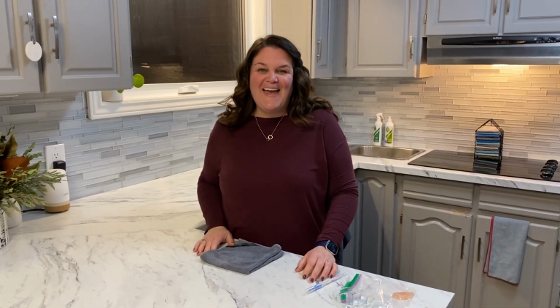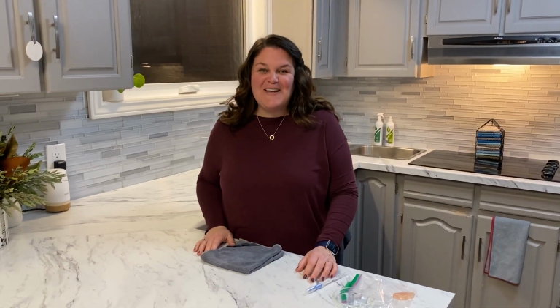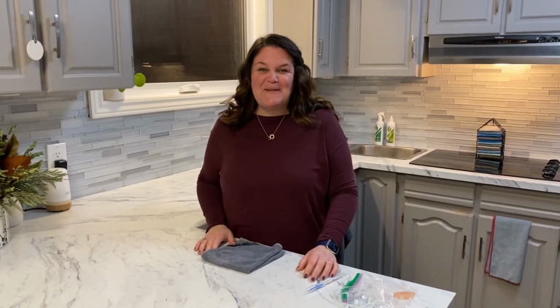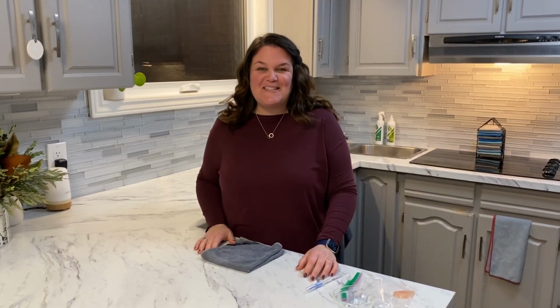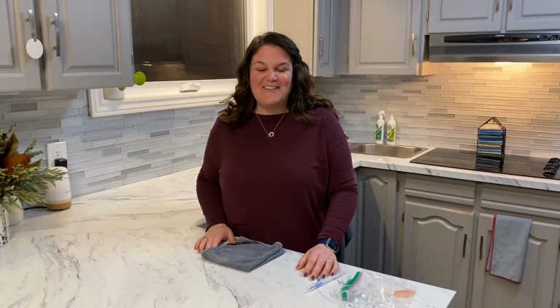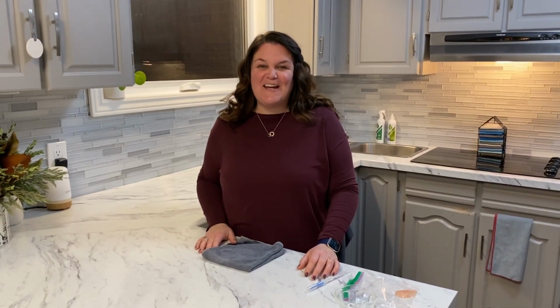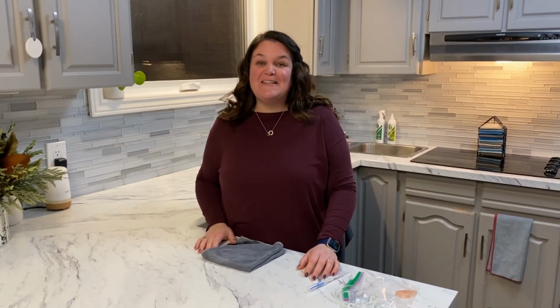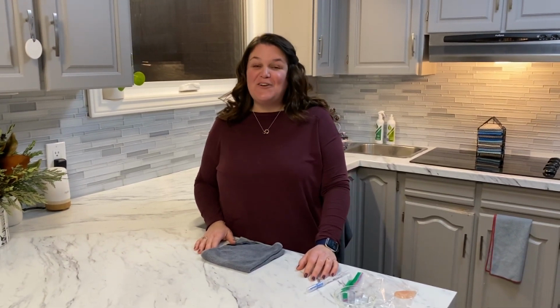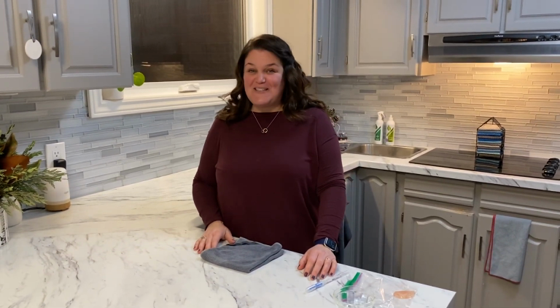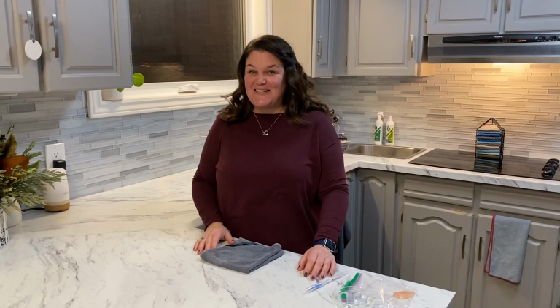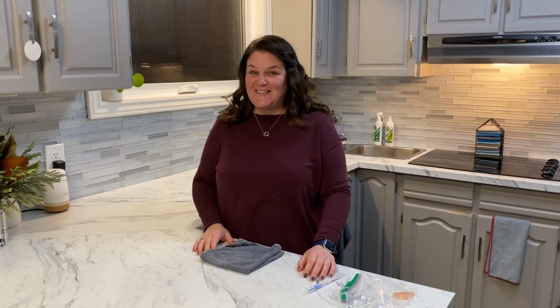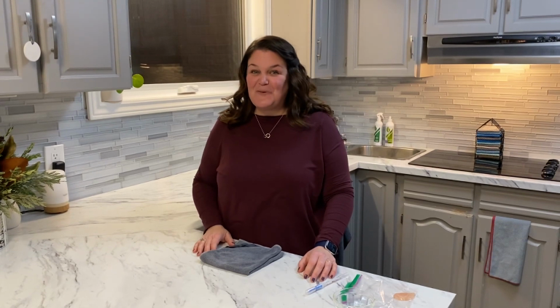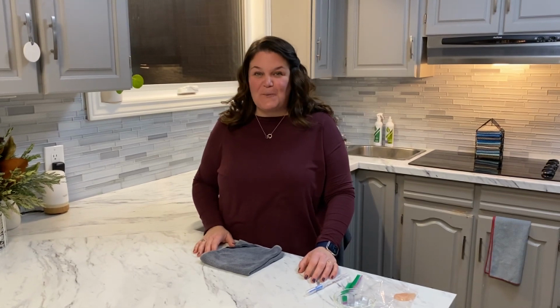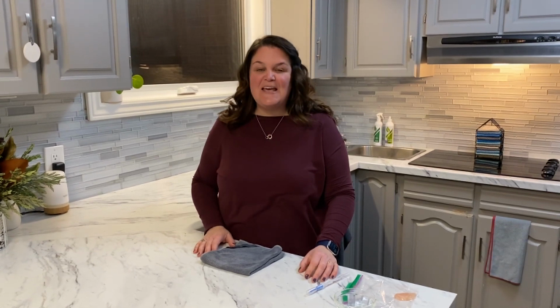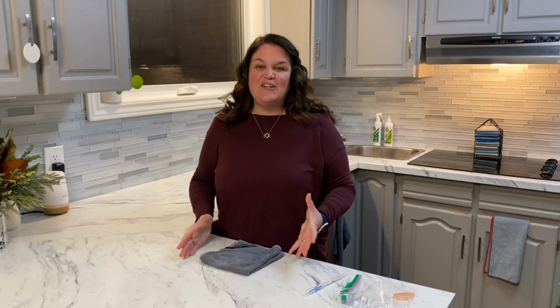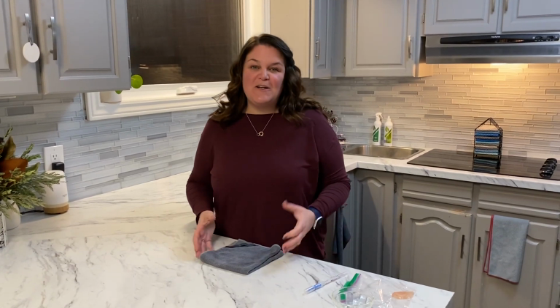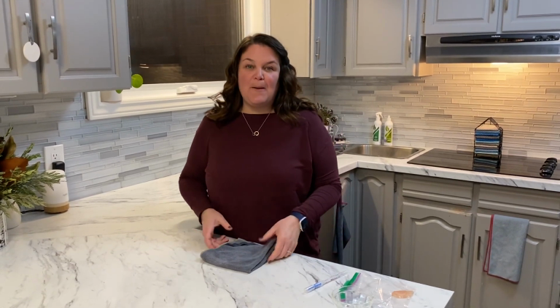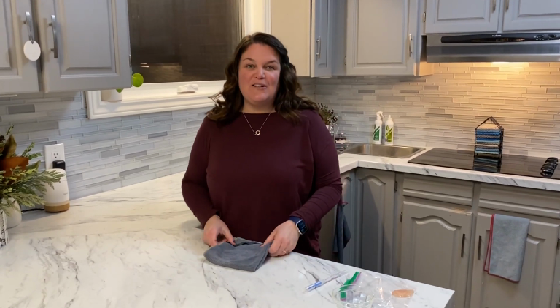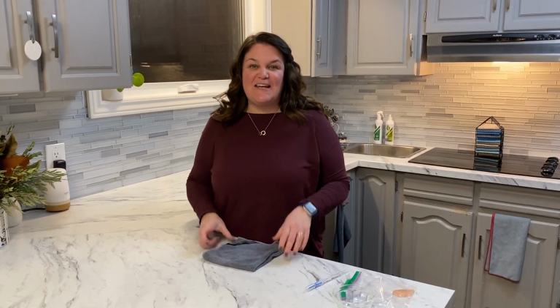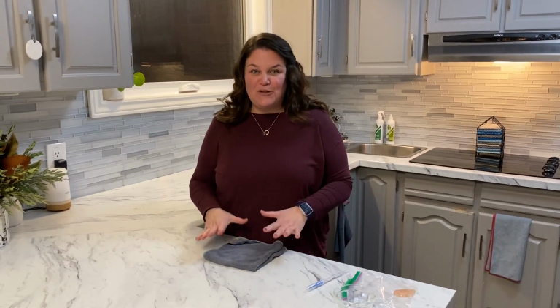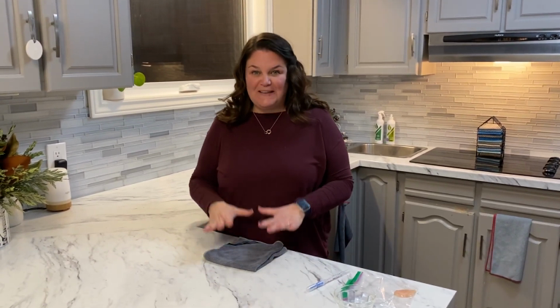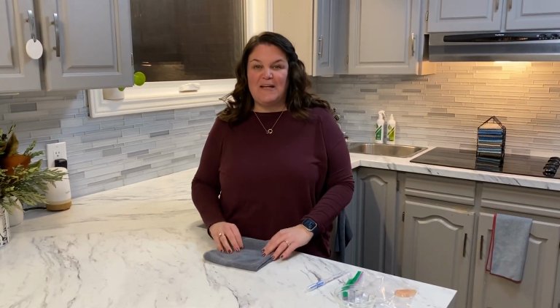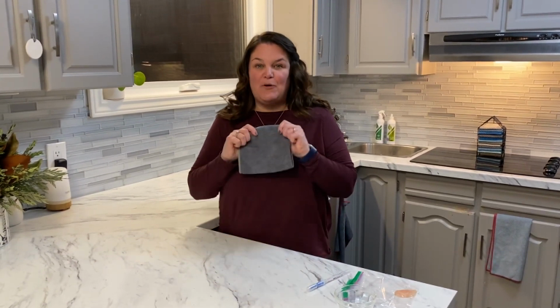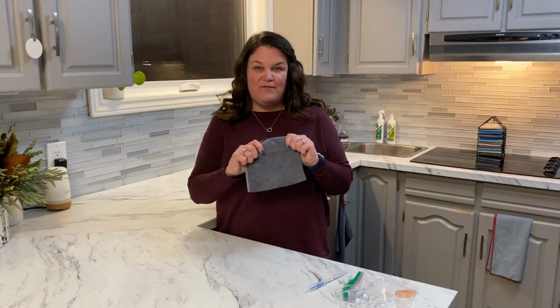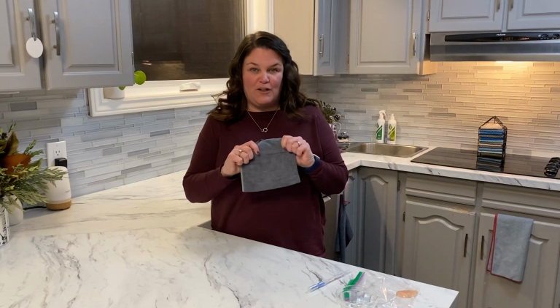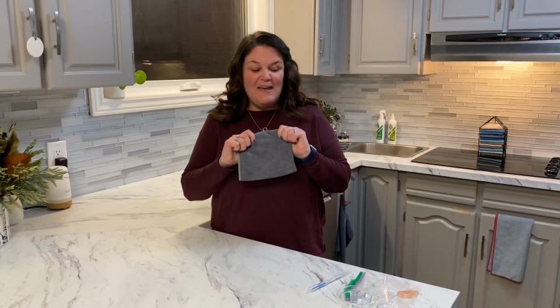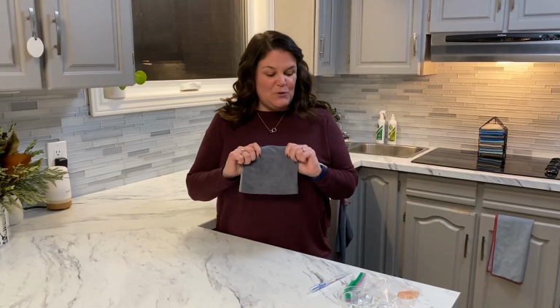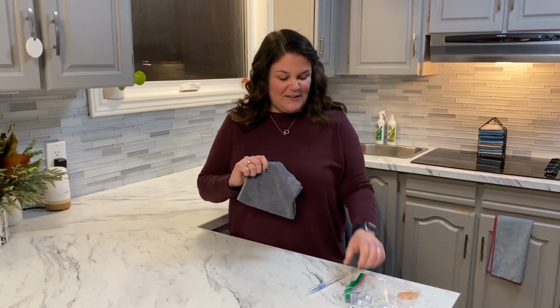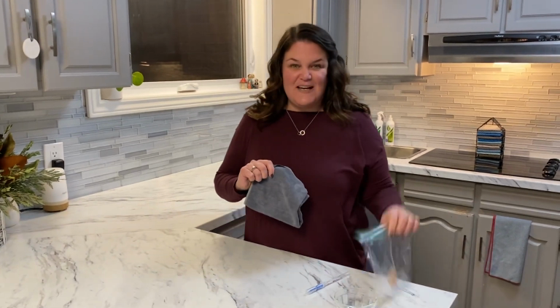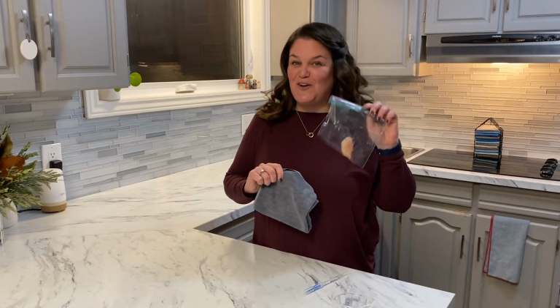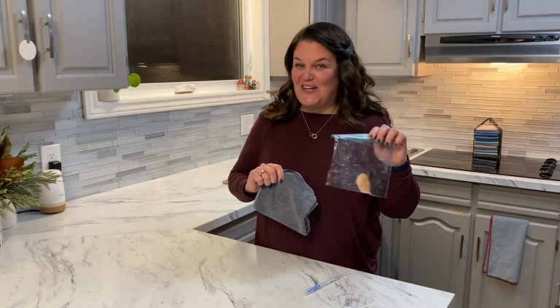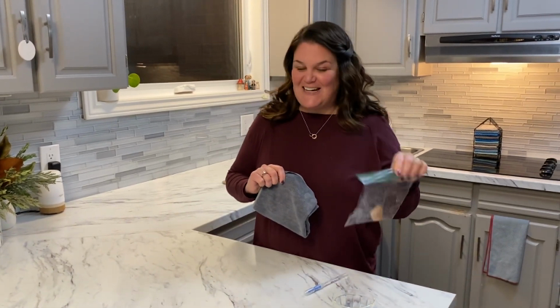Hi, my name is Melissa Reynolds and I'm a Senior Vice President Sales Leader with Norwex. I just wanted to pop on here today to tell you a little bit about our EnviroCloth and do a quick little test called the chicken test.